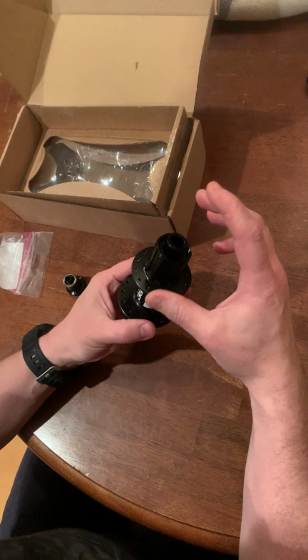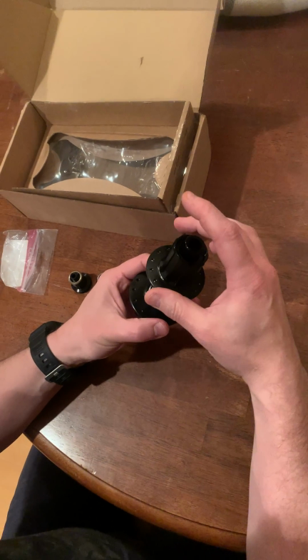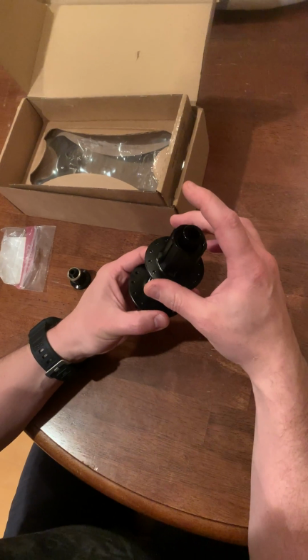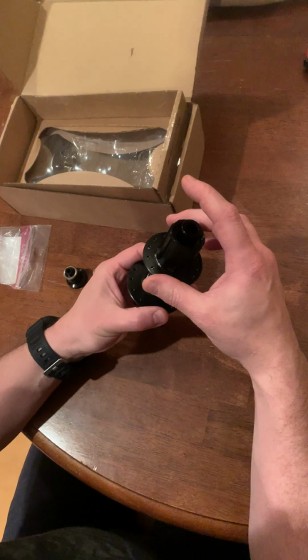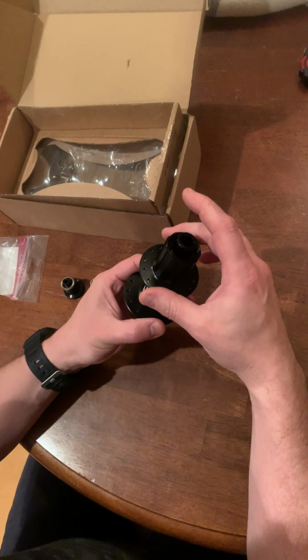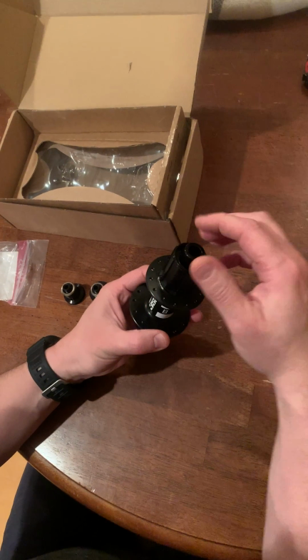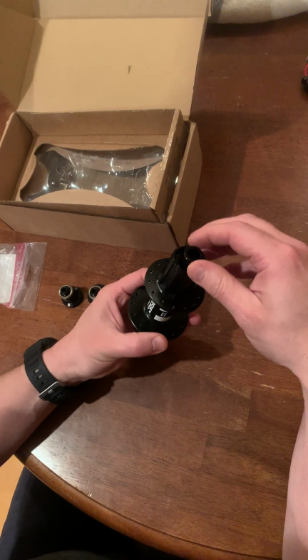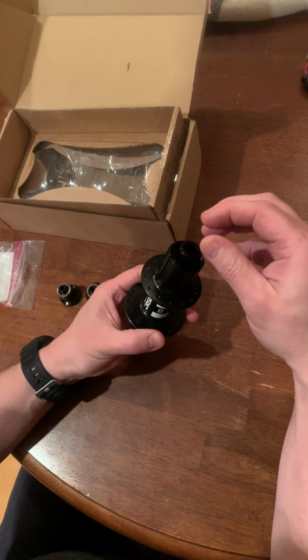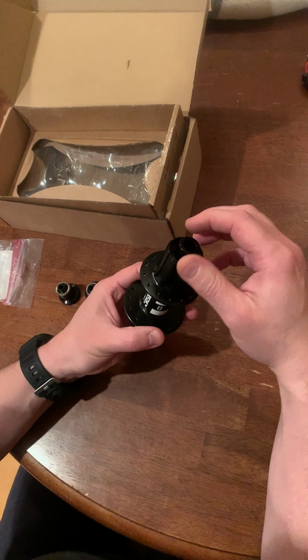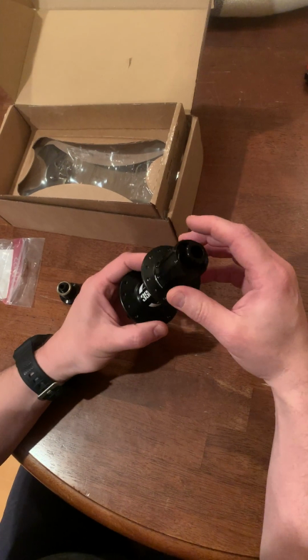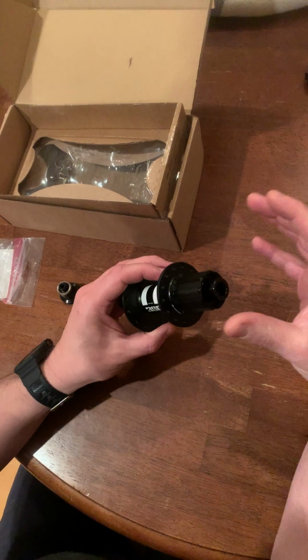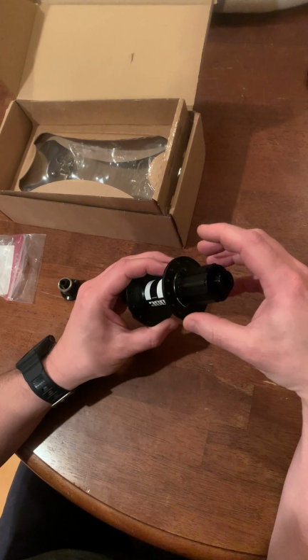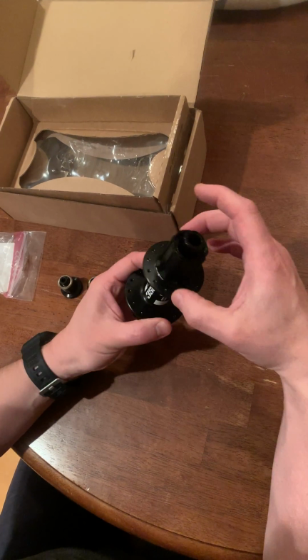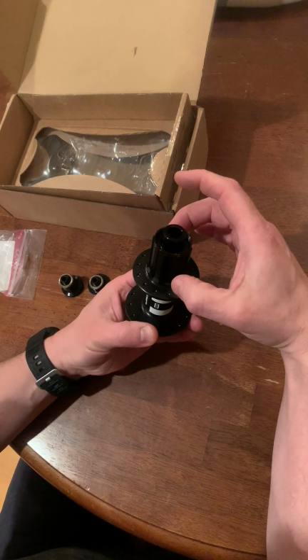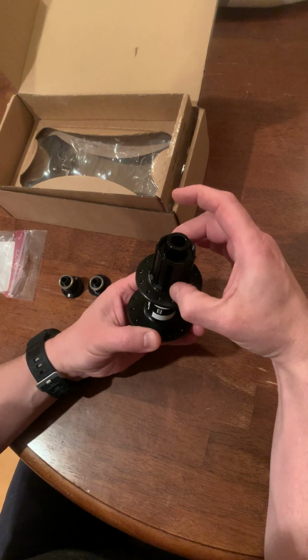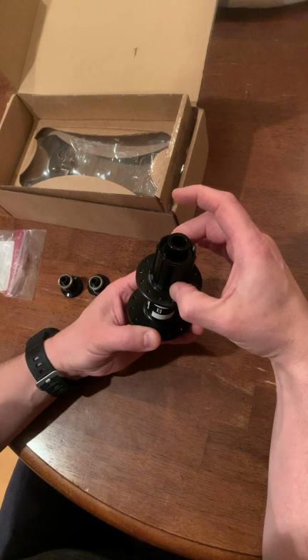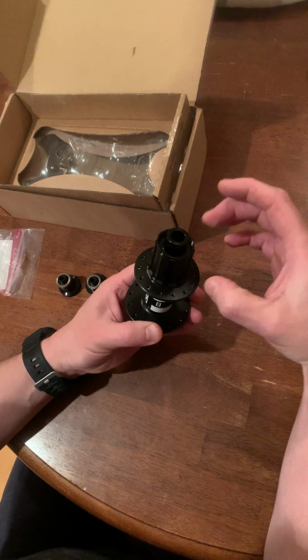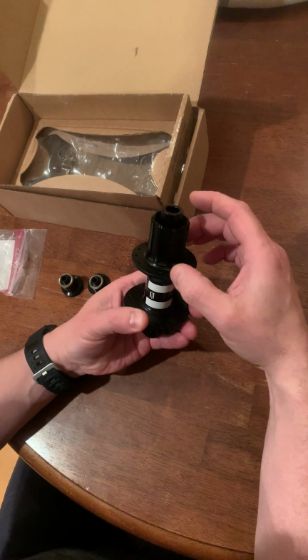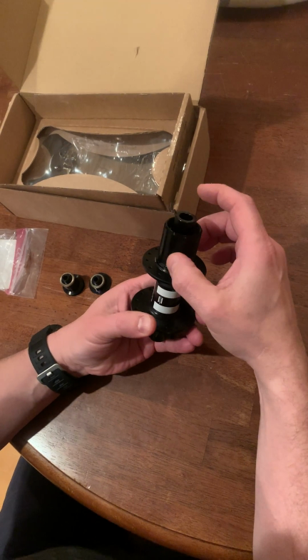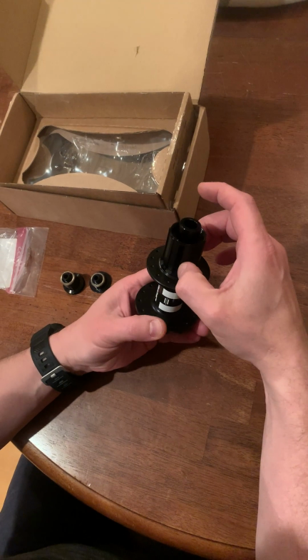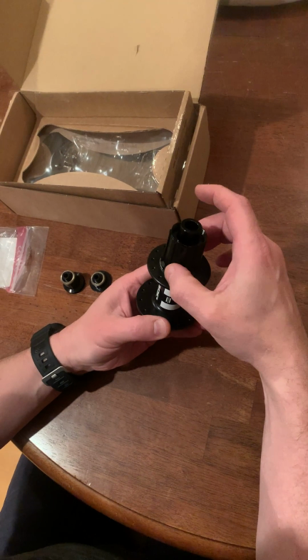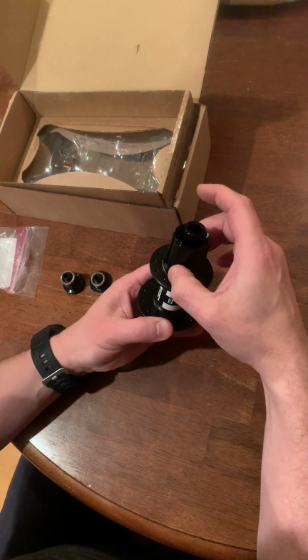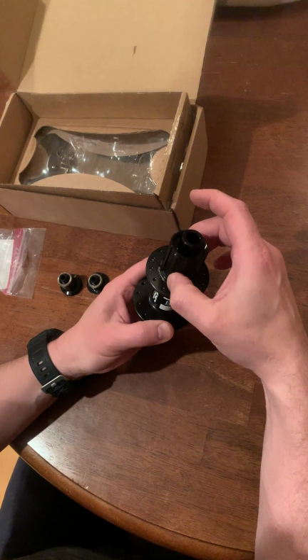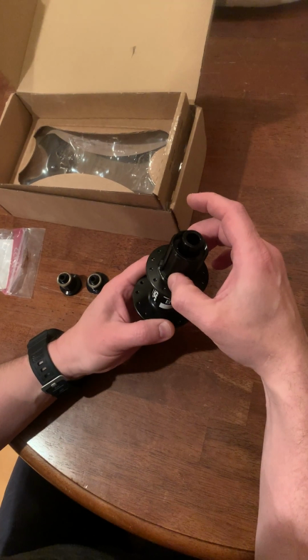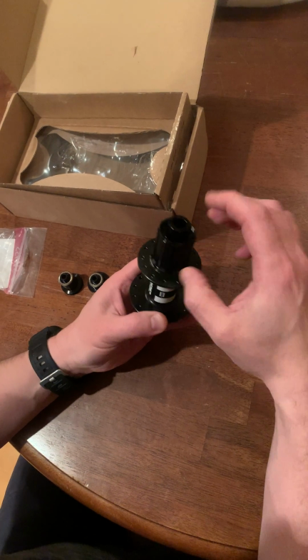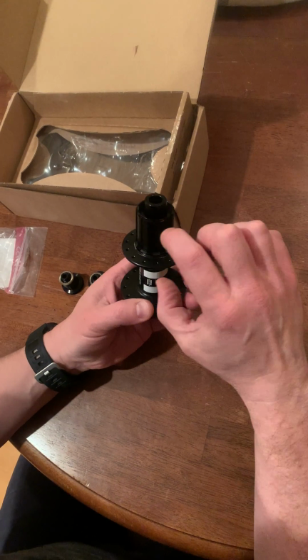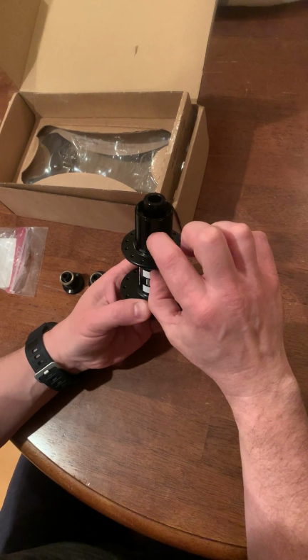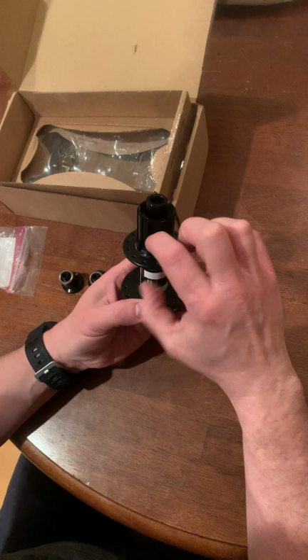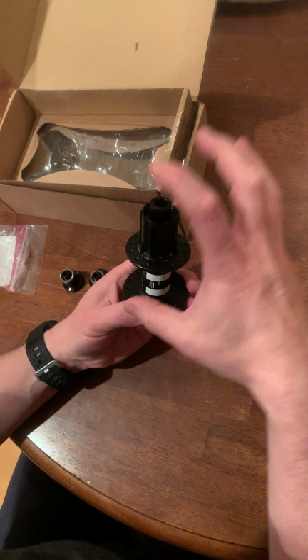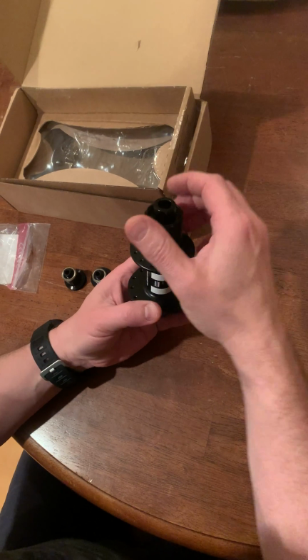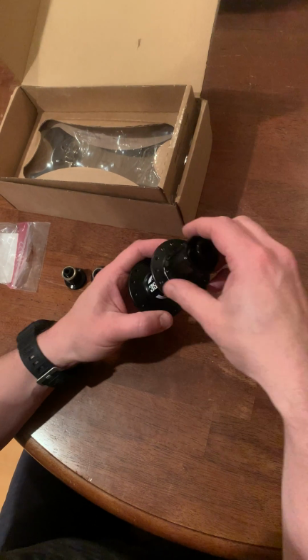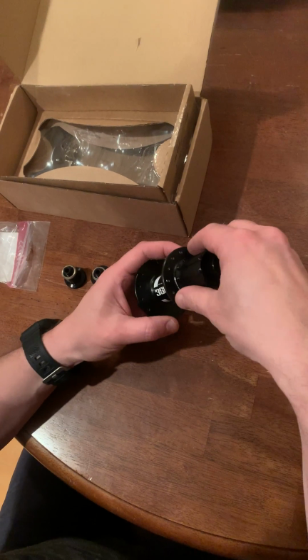First off, we'll start with taking off the freehub. Take this one piece off — you have to be careful because you have the ratchet system, or you might have the three-prong system. There are two springs and they could pop out, so you have to be careful.